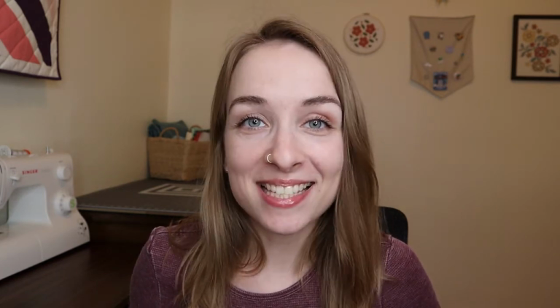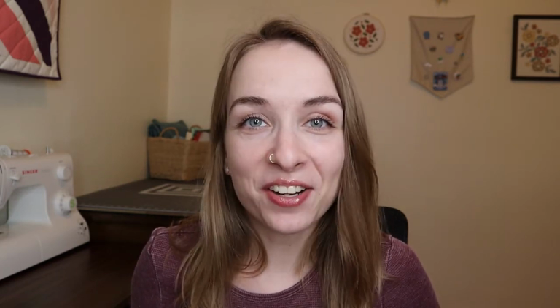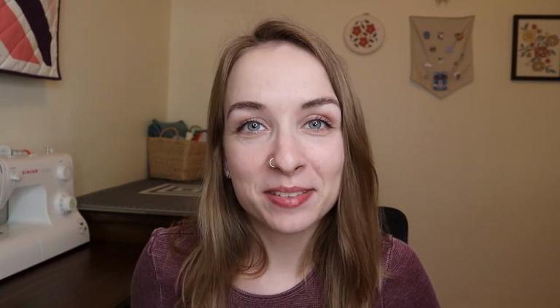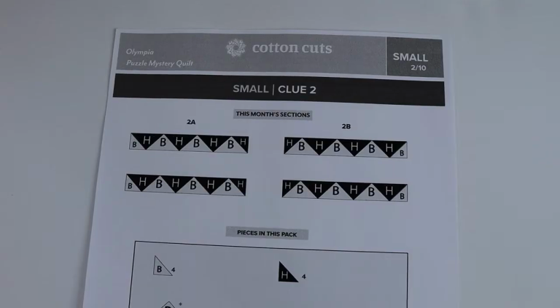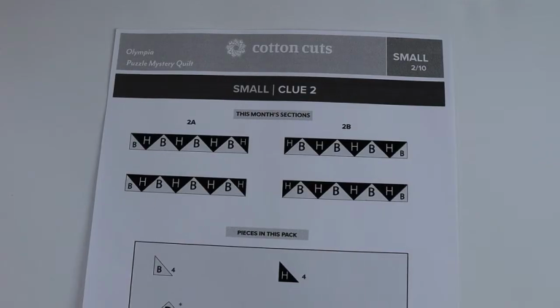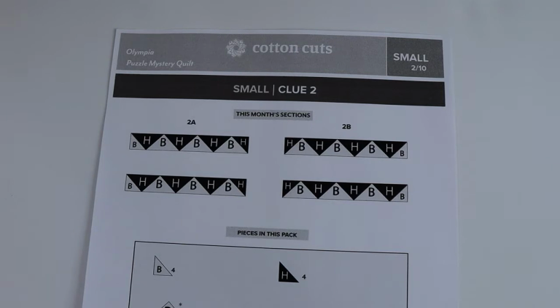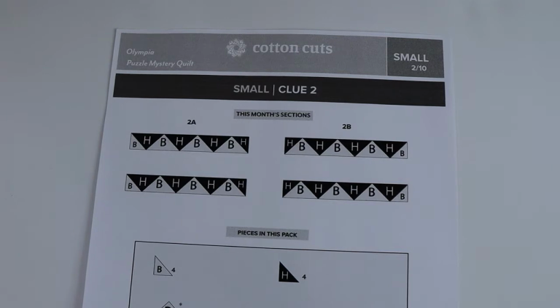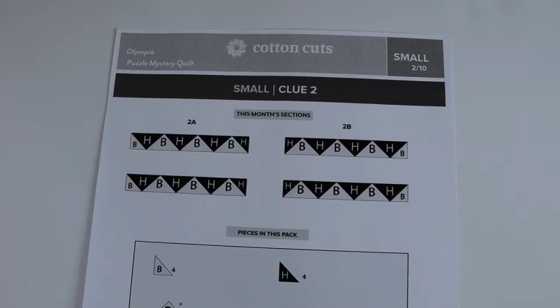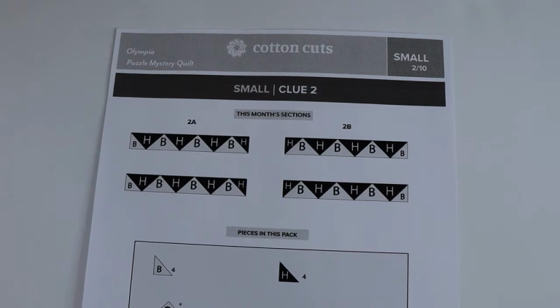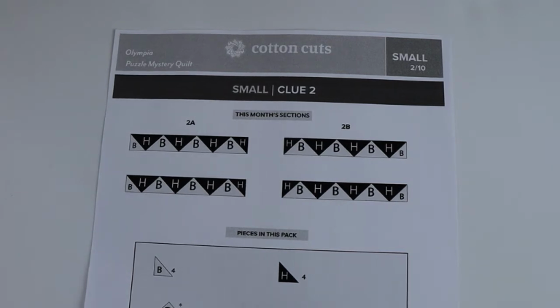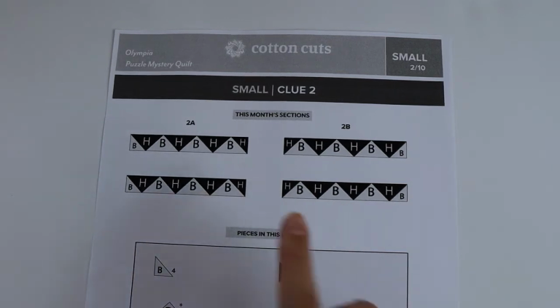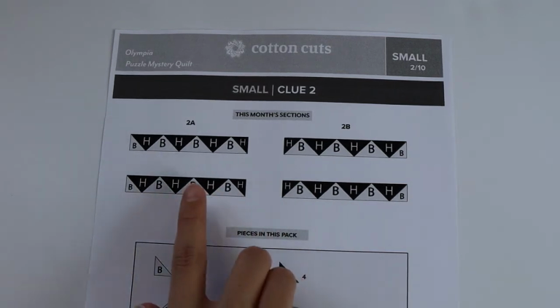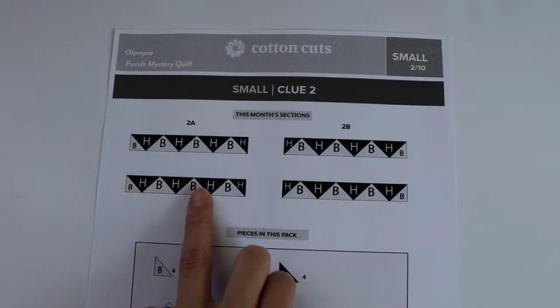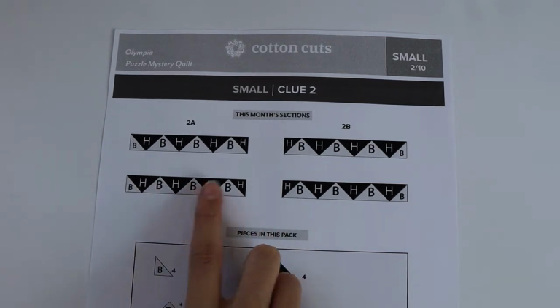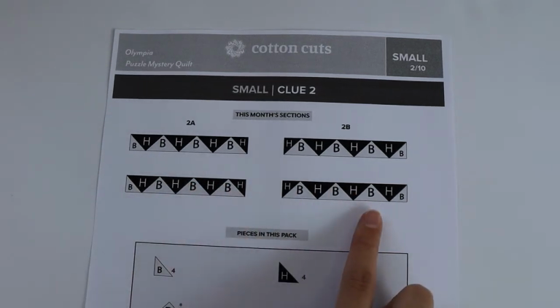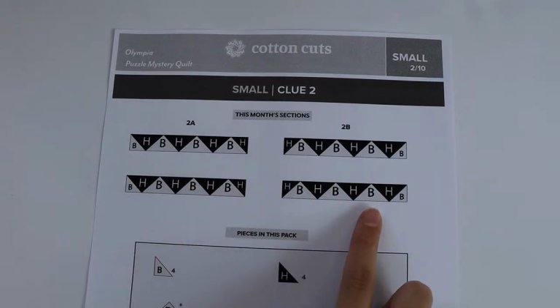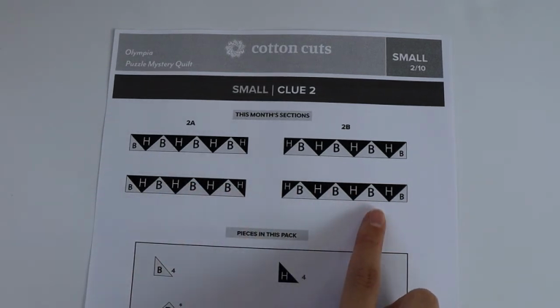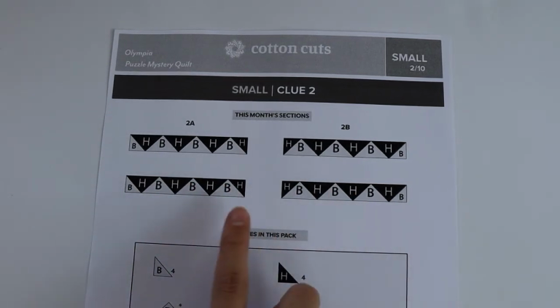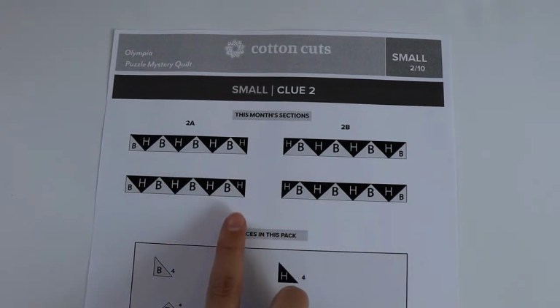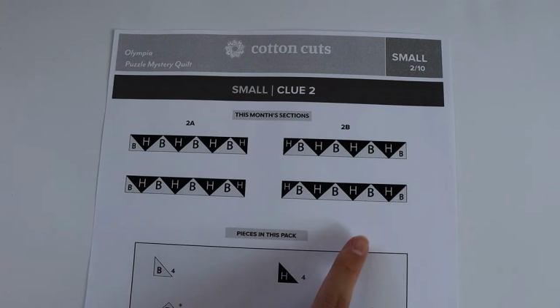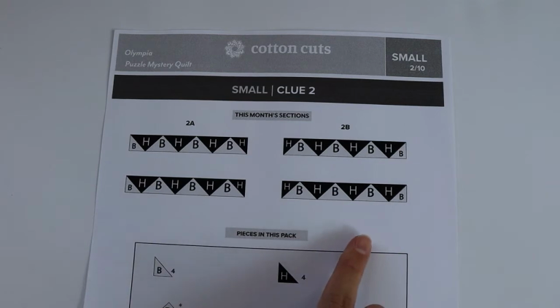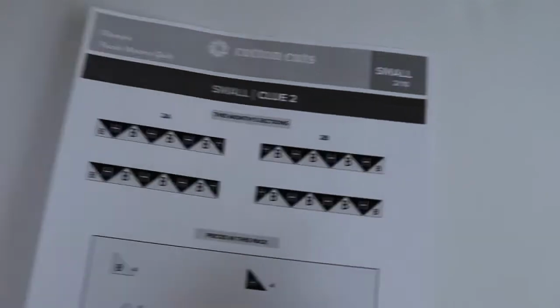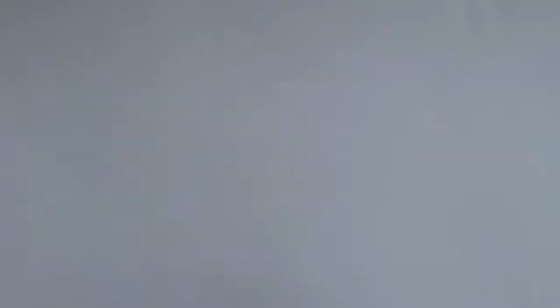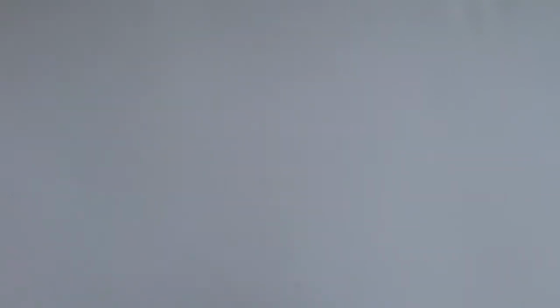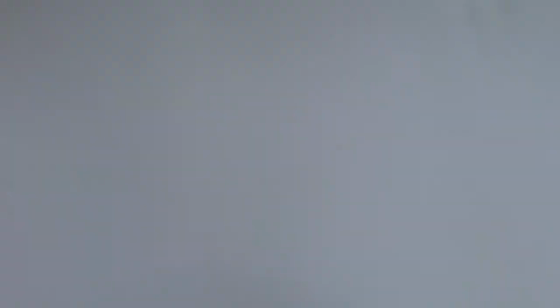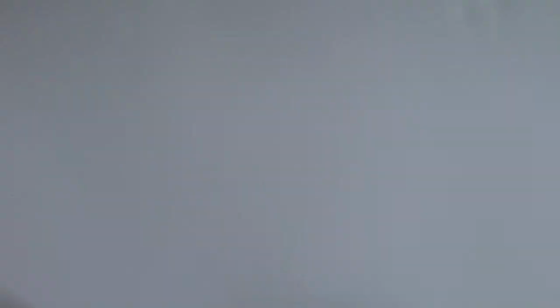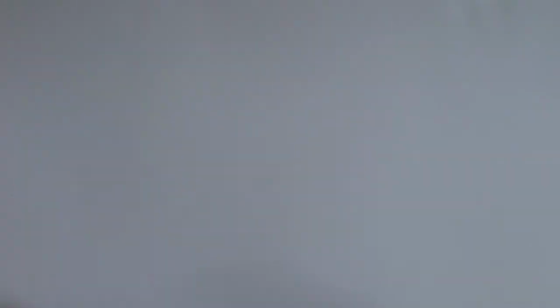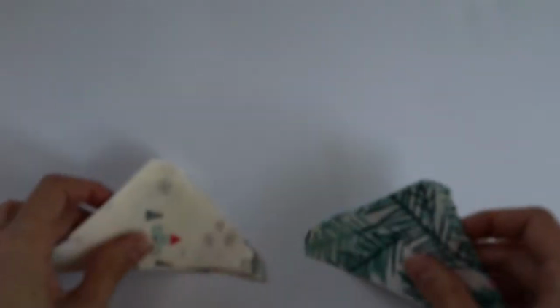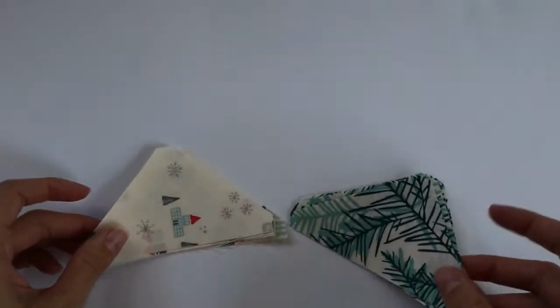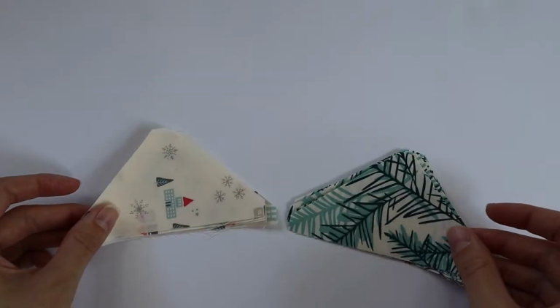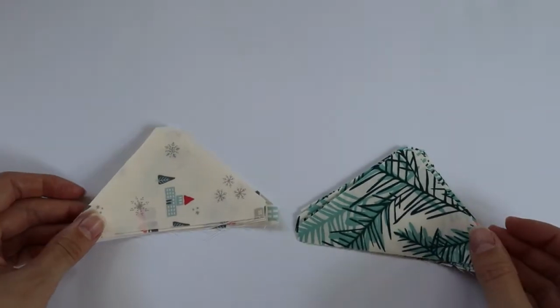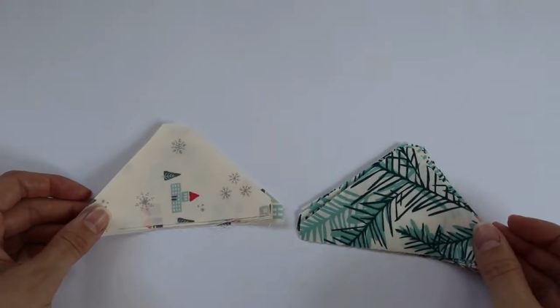Let's get started. Clue two is broken up into two separate sections — there's section 2a and 2b, and we're going to make two of each section.